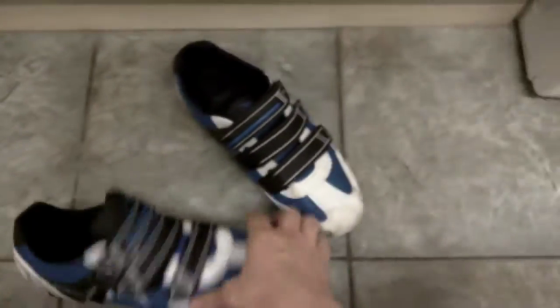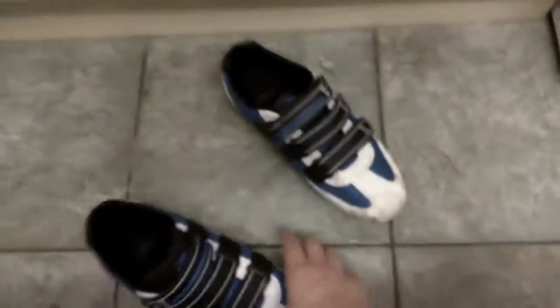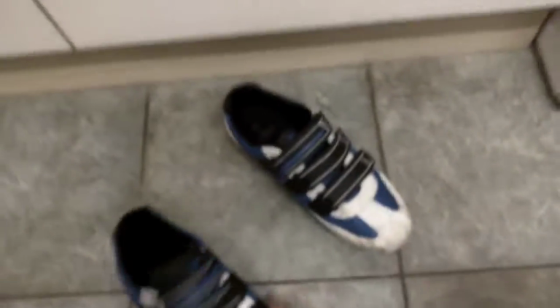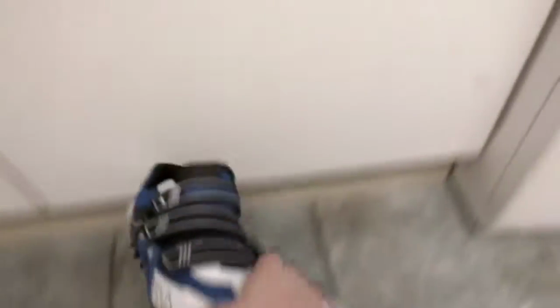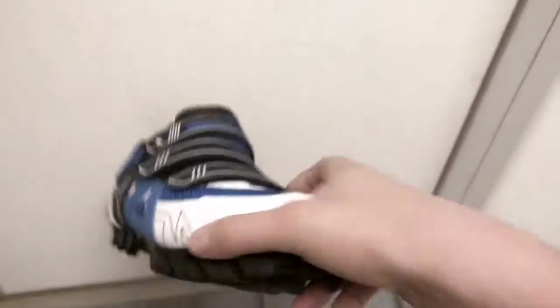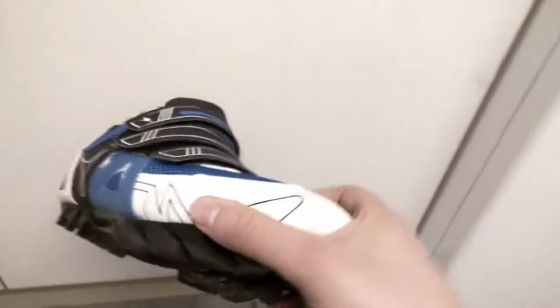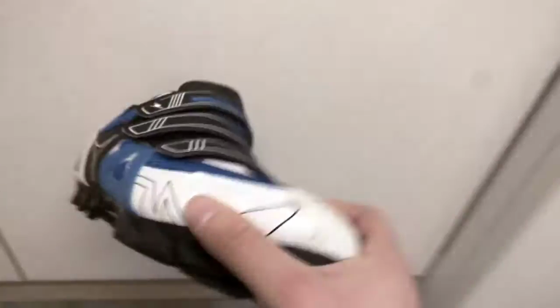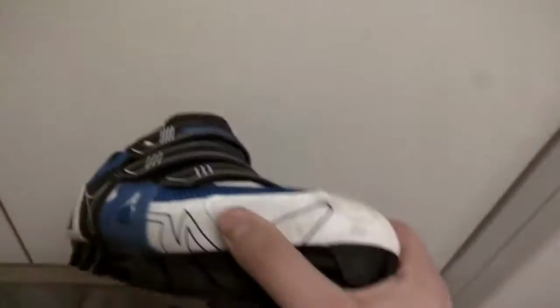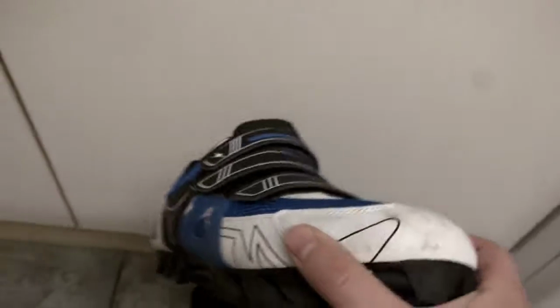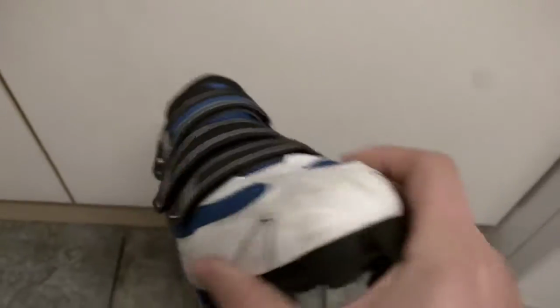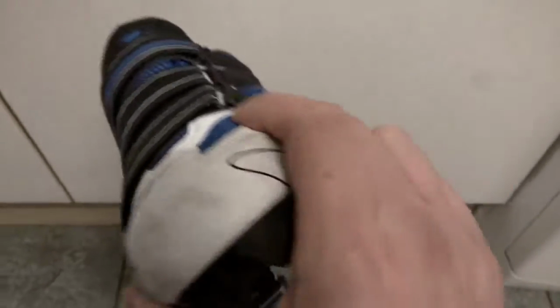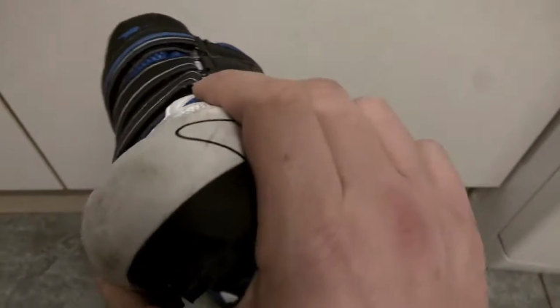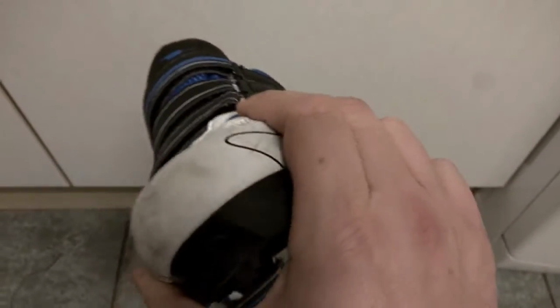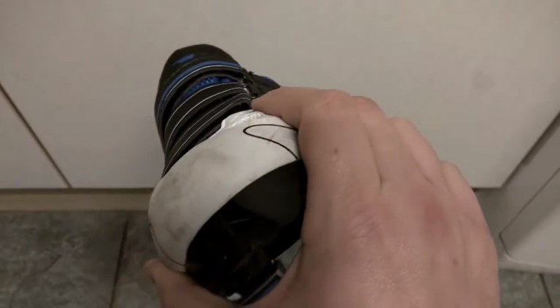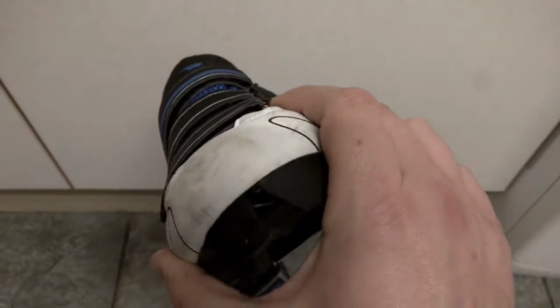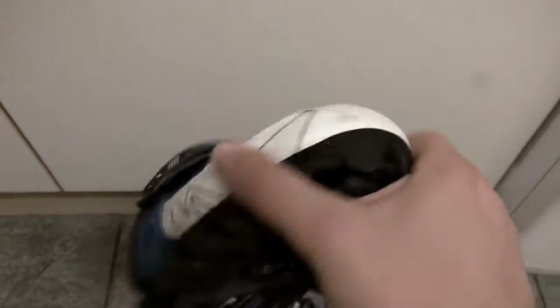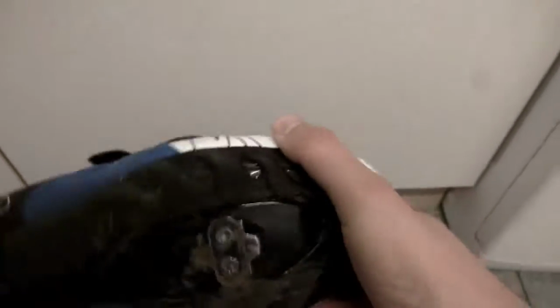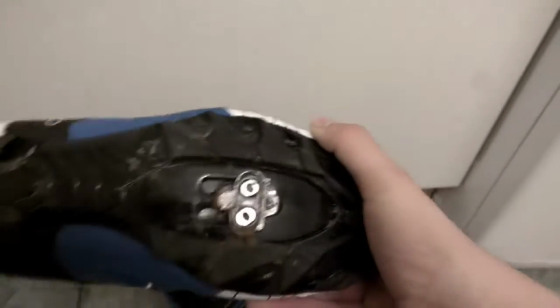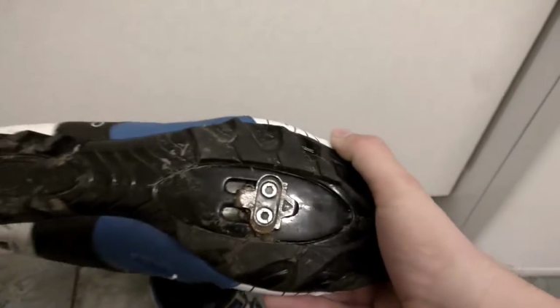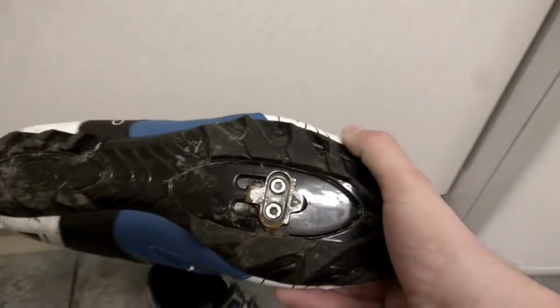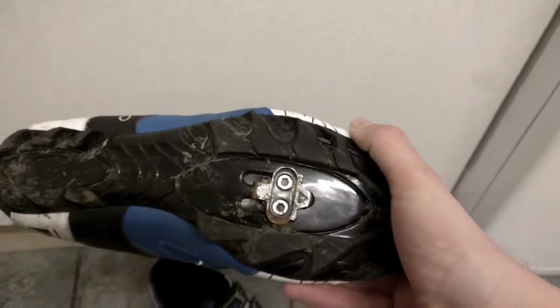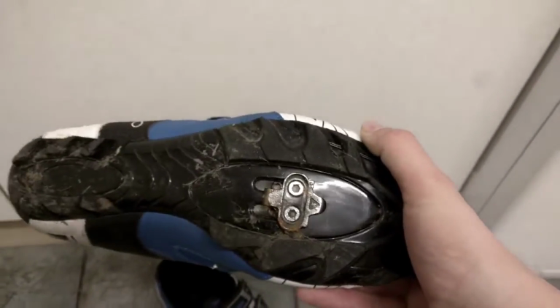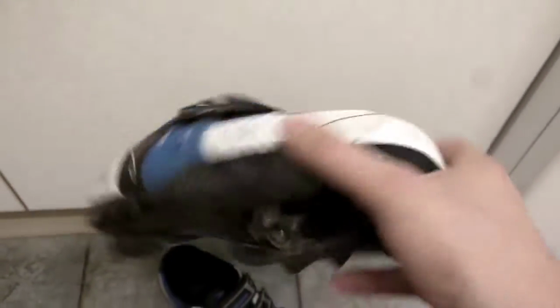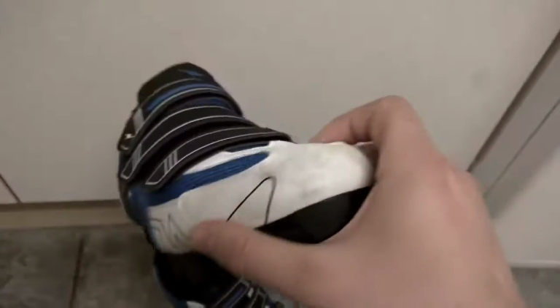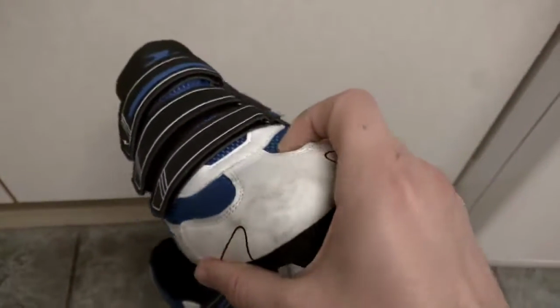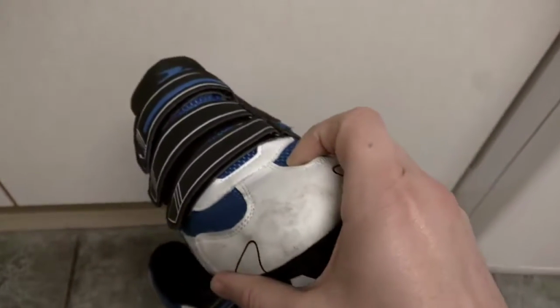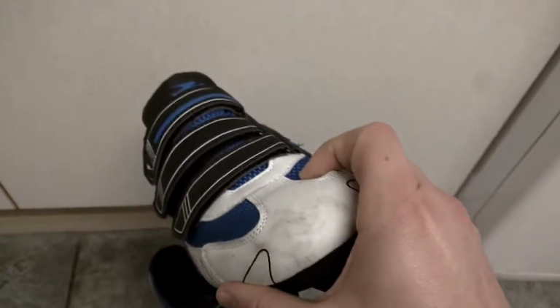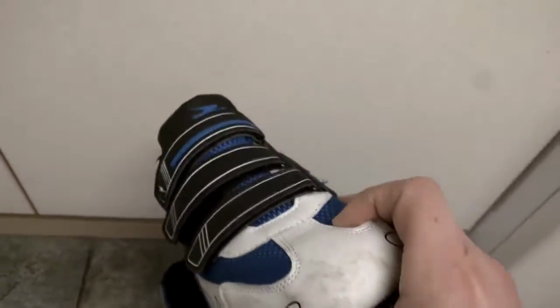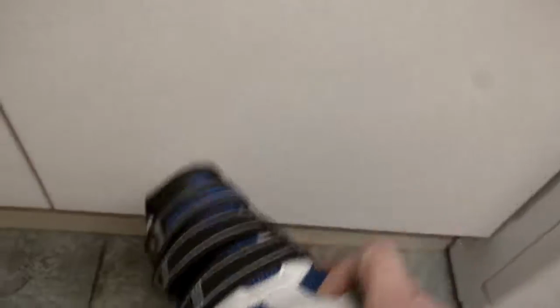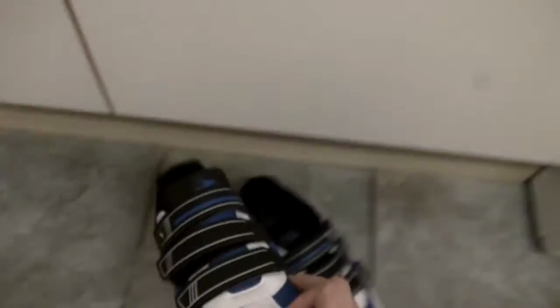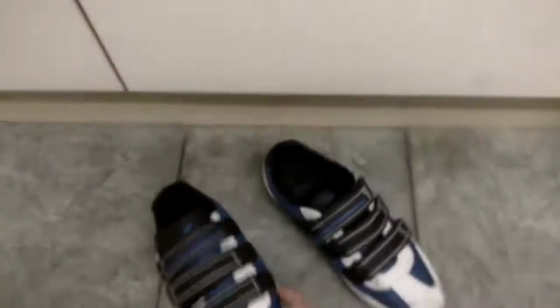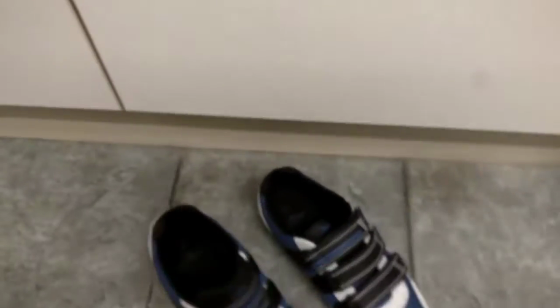I've done quite a bit of off-road riding in these. They're pretty clean, pretty neat — a little bit of mud in my cleats, but actually still in really good condition.